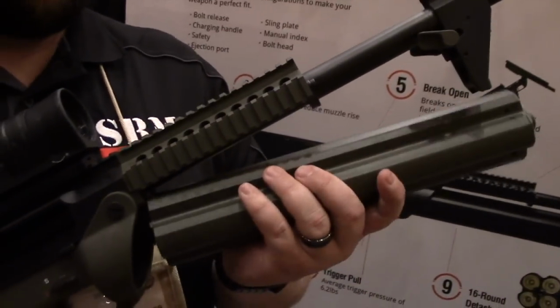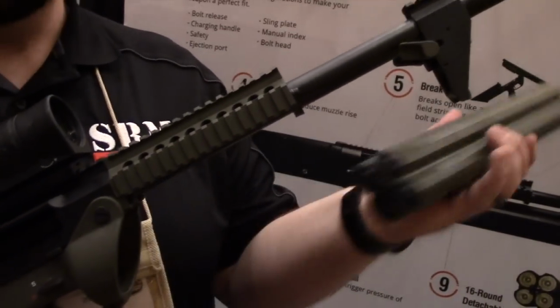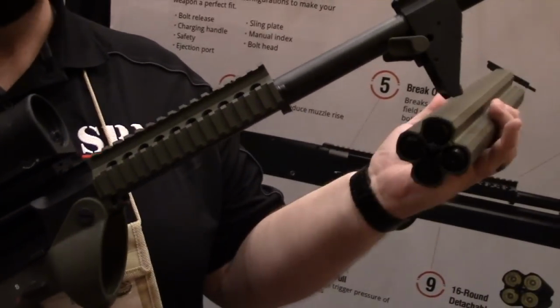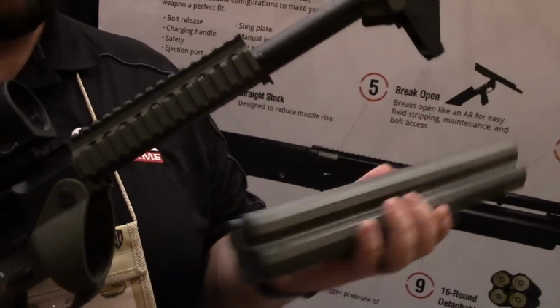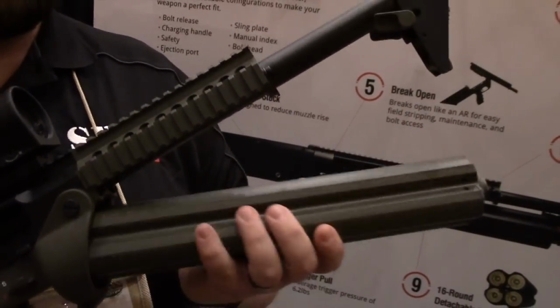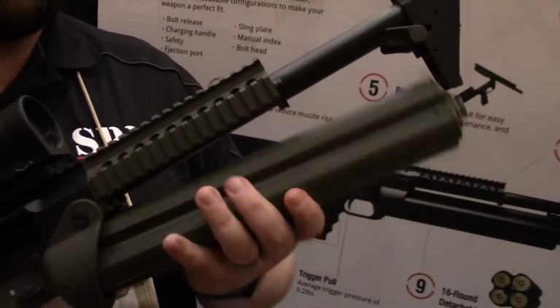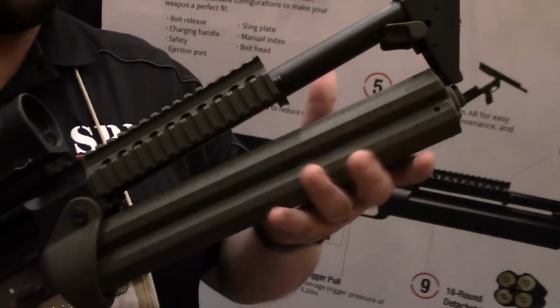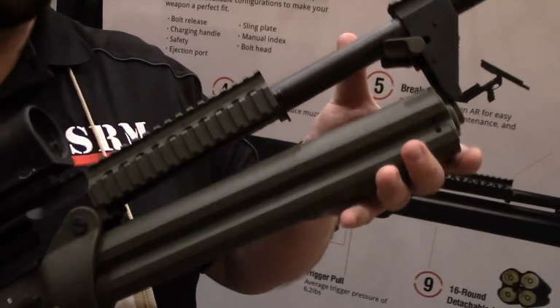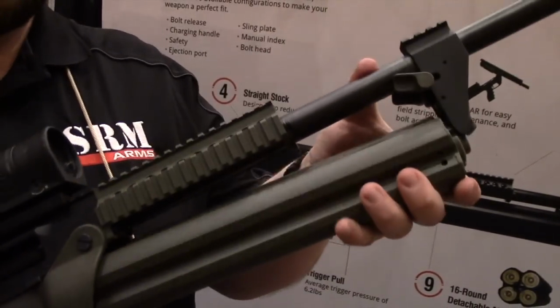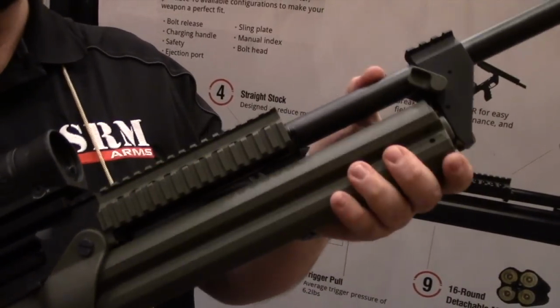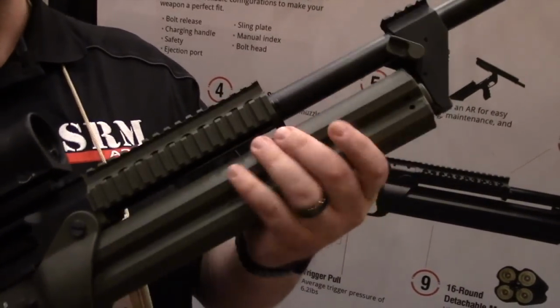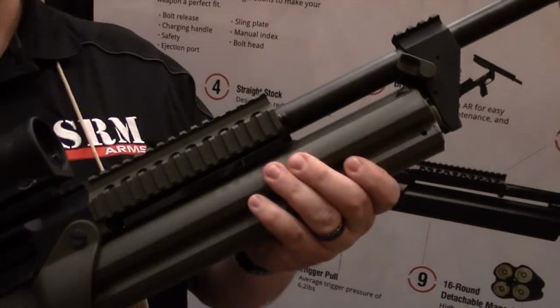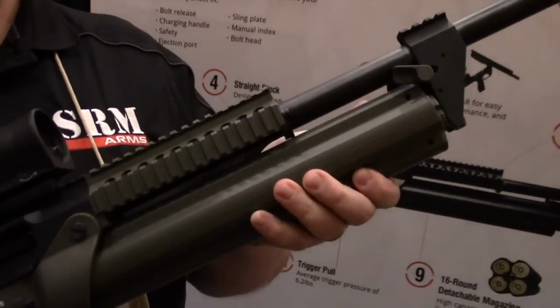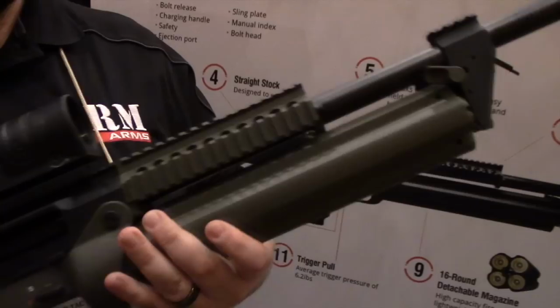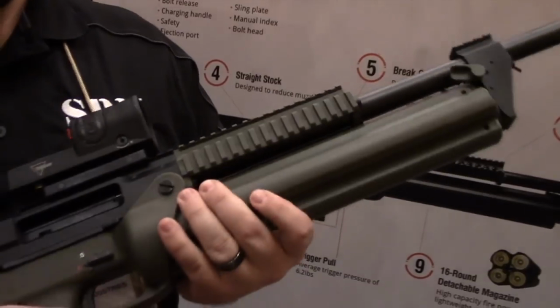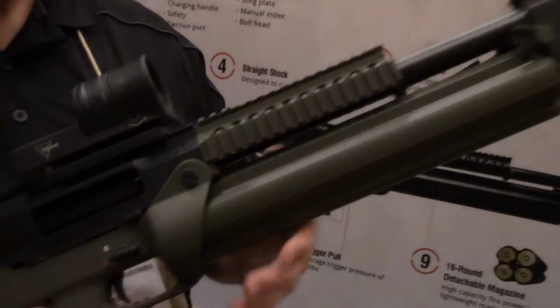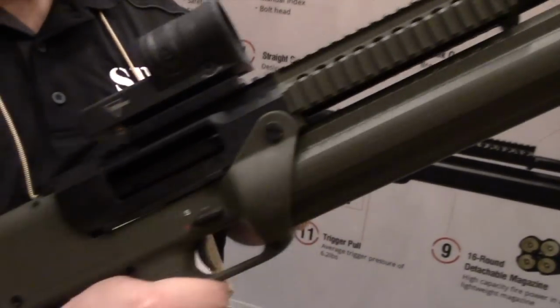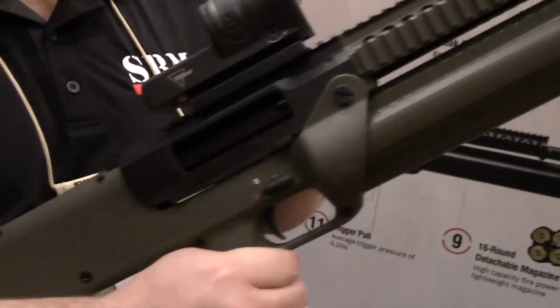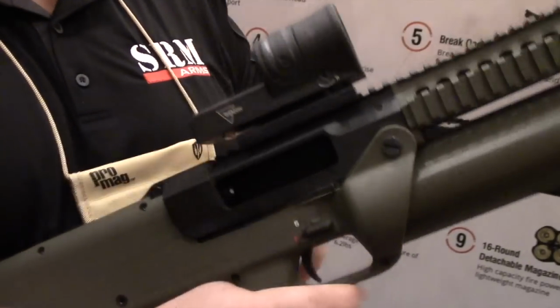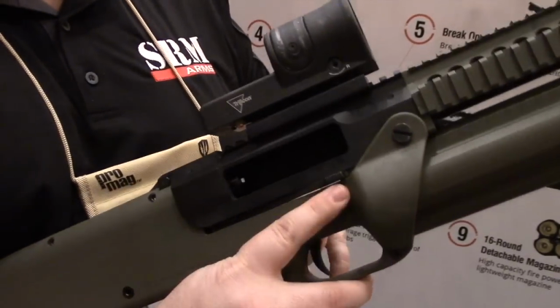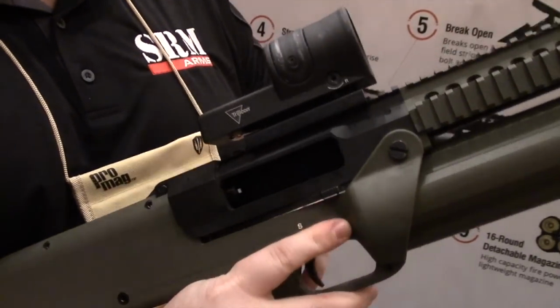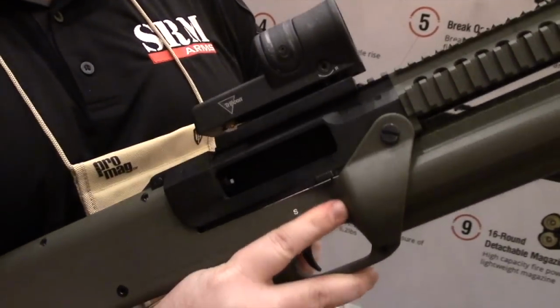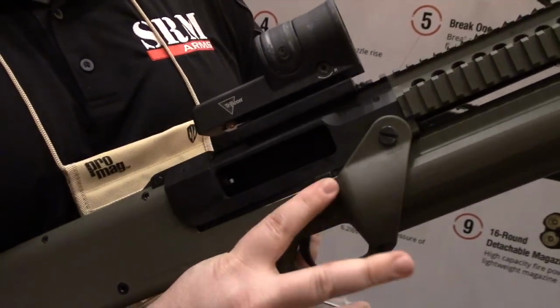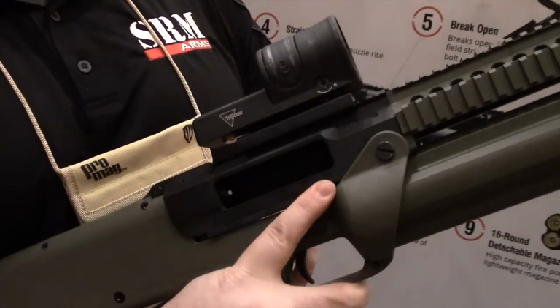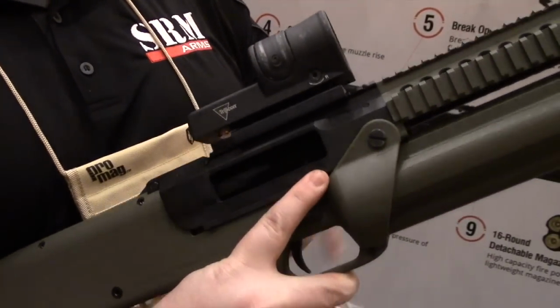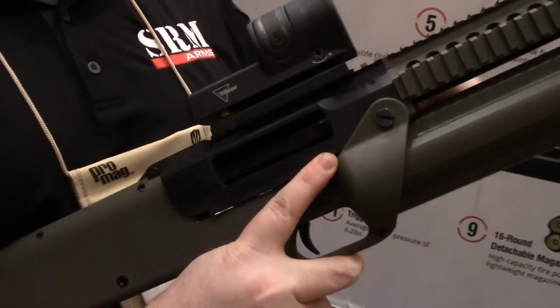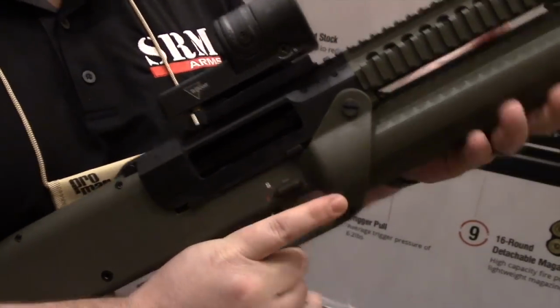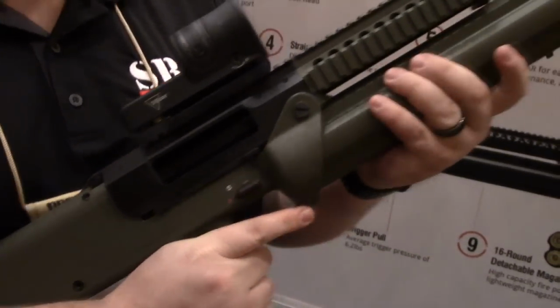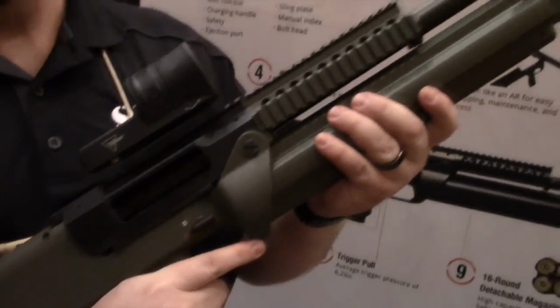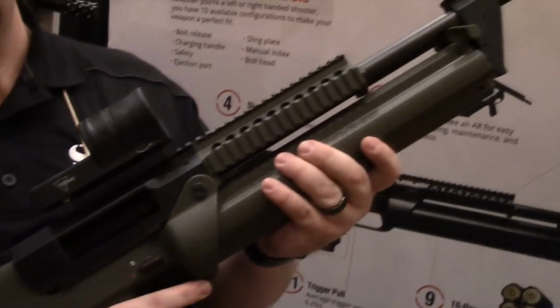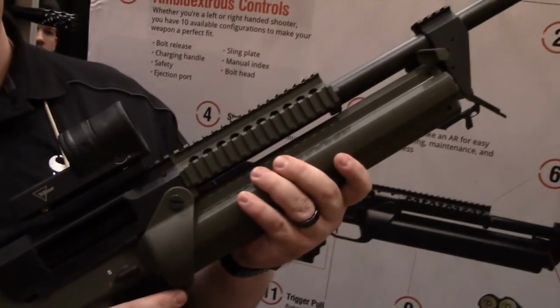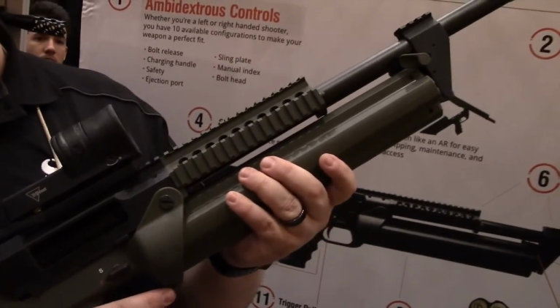Once you've got it filled, you bring it right in here and slap it into play. As you do so, you just rack it once. Once you've done that, you turn around and you're ready to rock and roll.